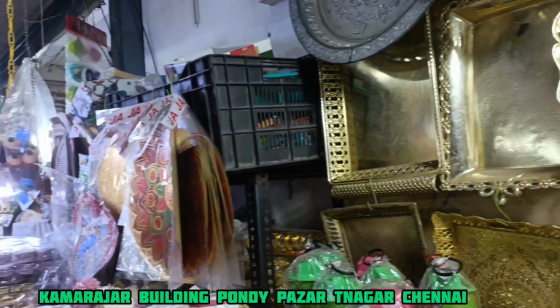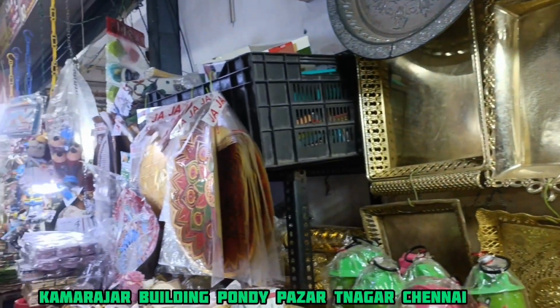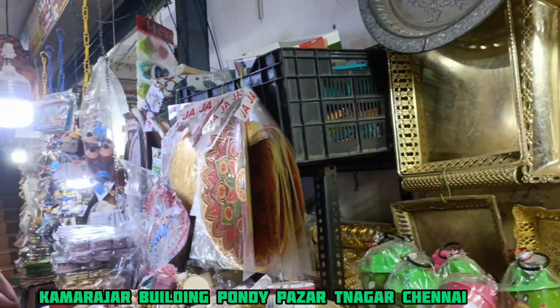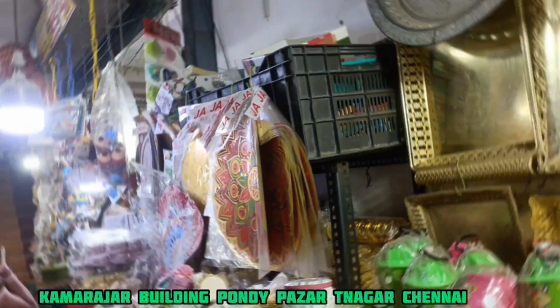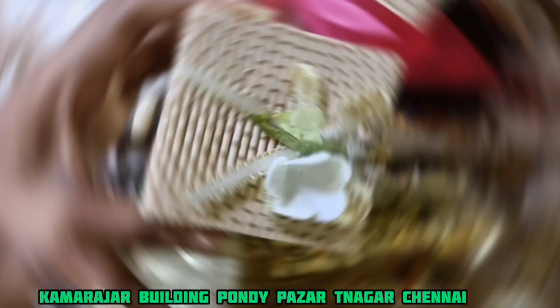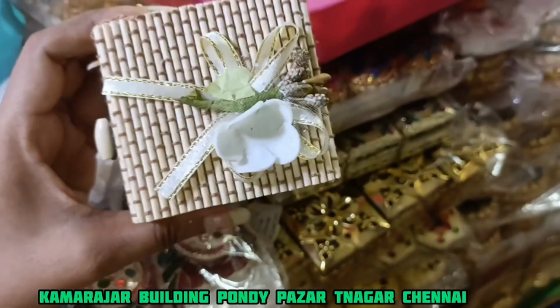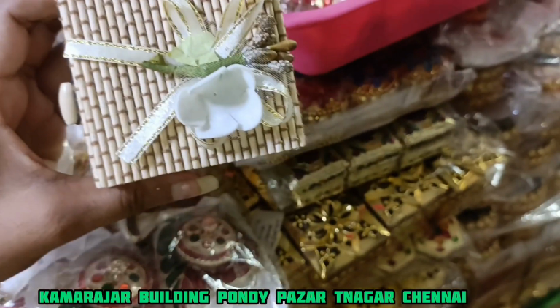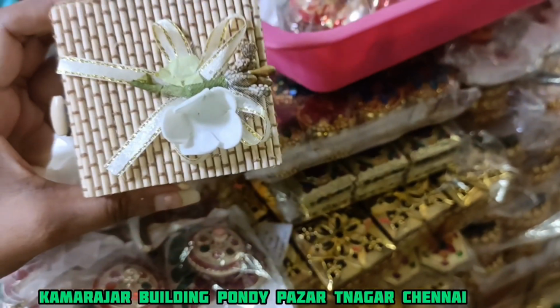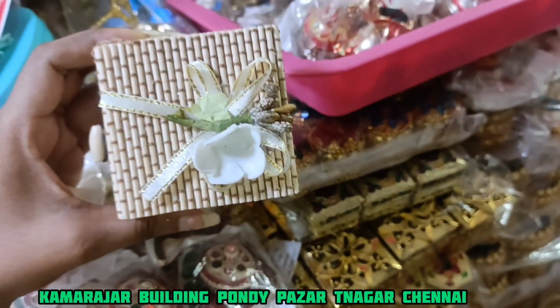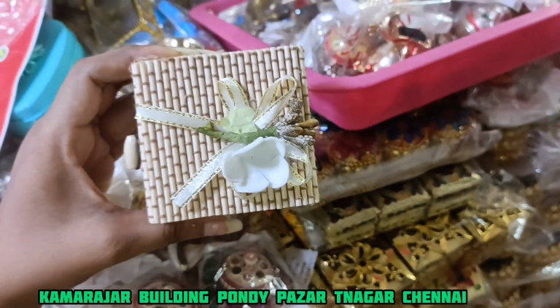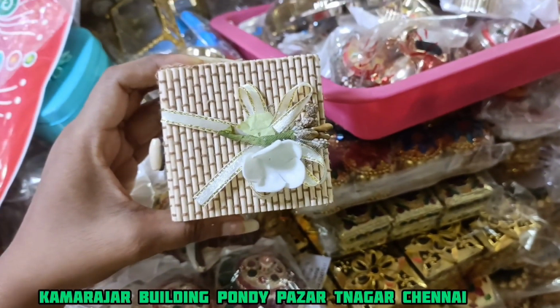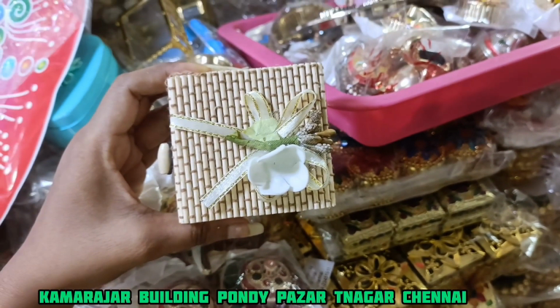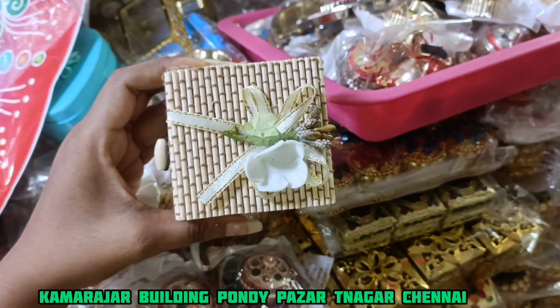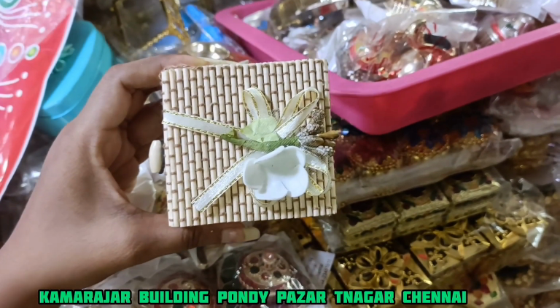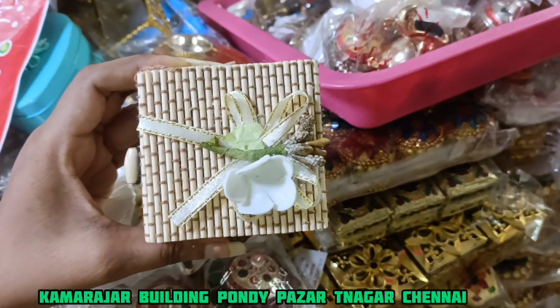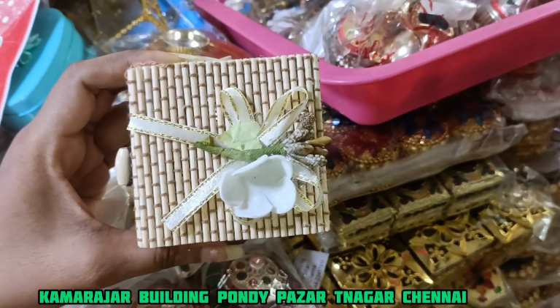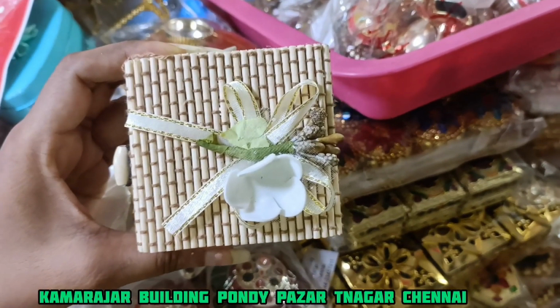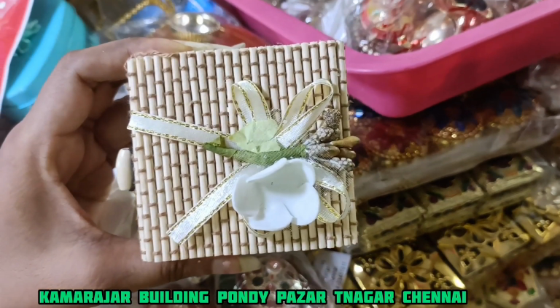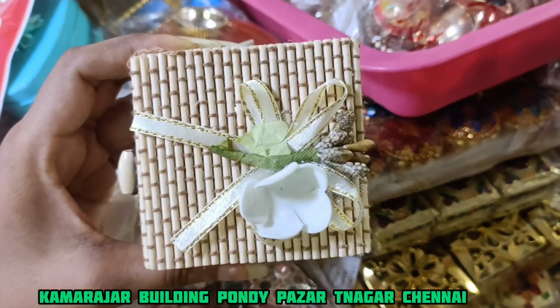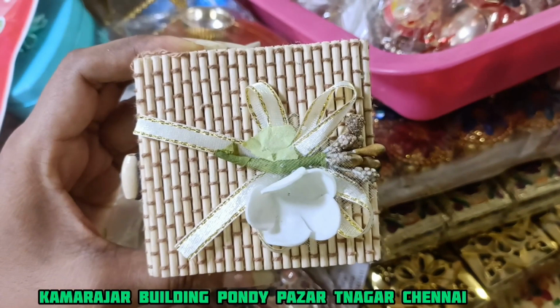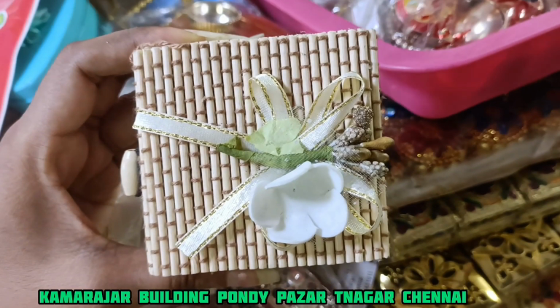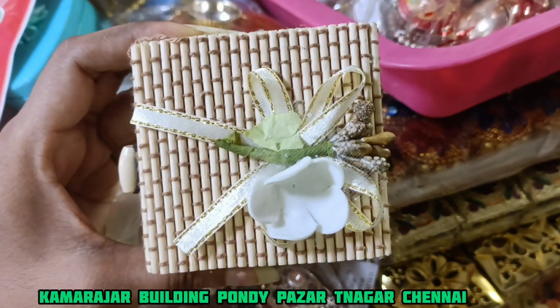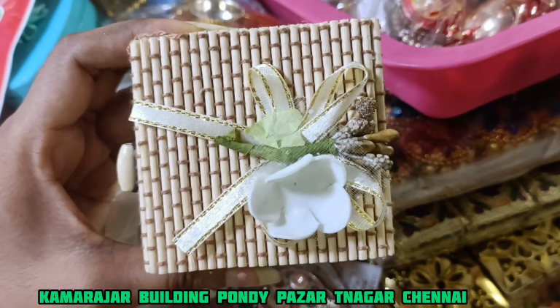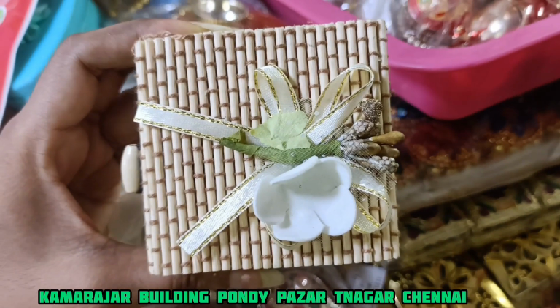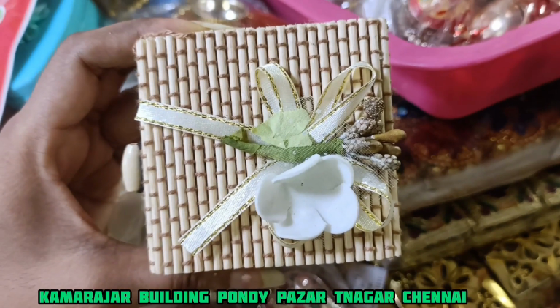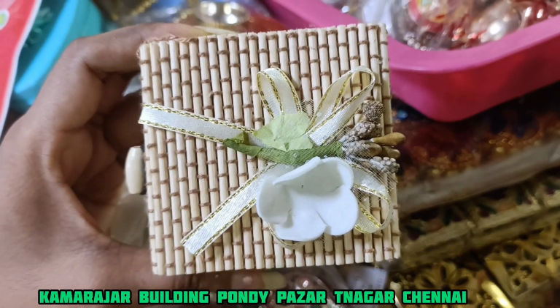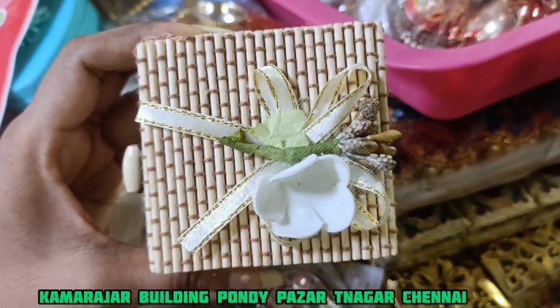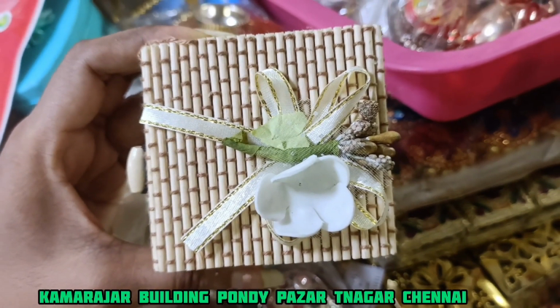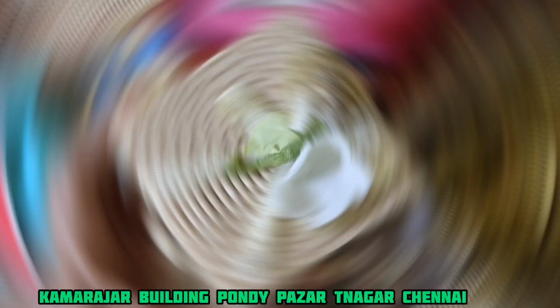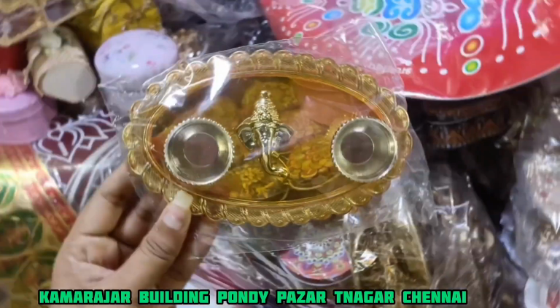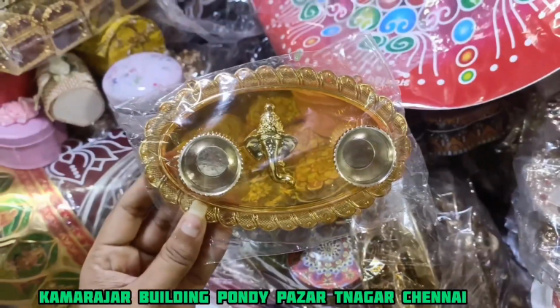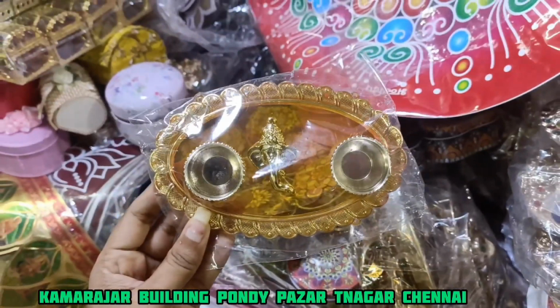These are mostly wholesale prices. The shop is called T Negar Ponty Bazaar, also known as Kamarajar Building.